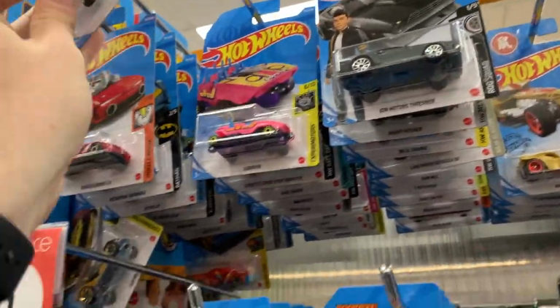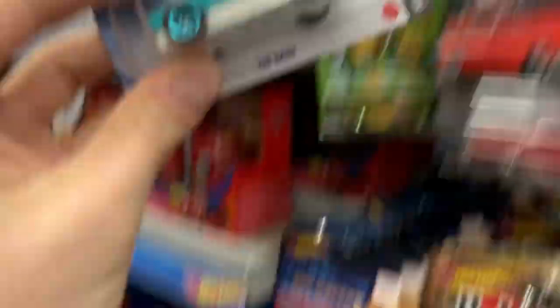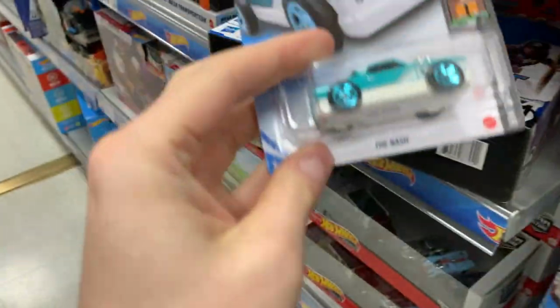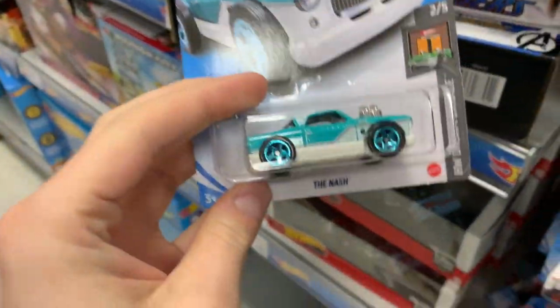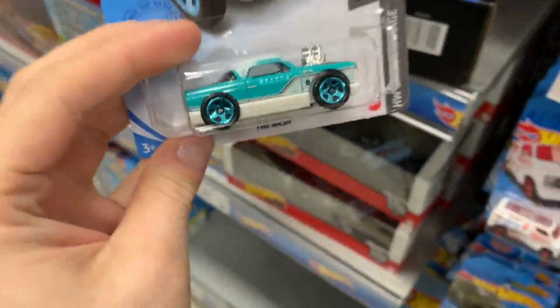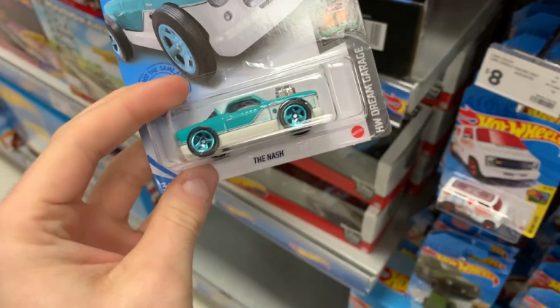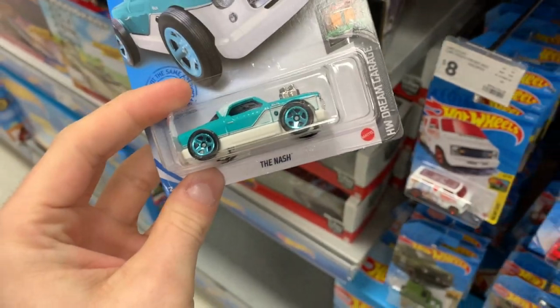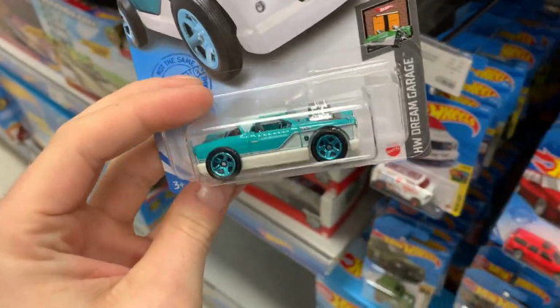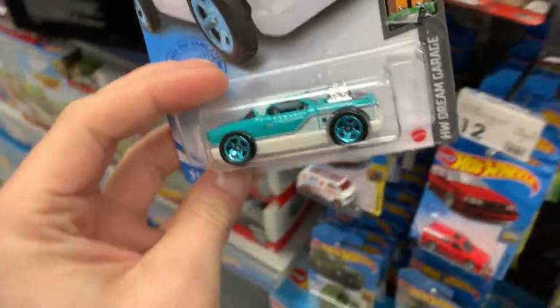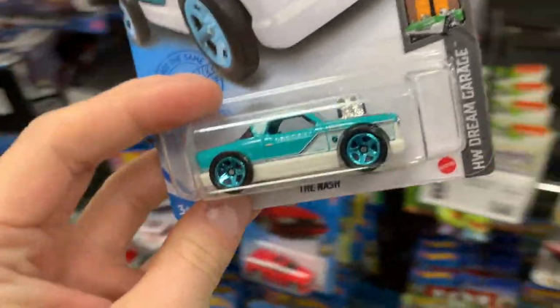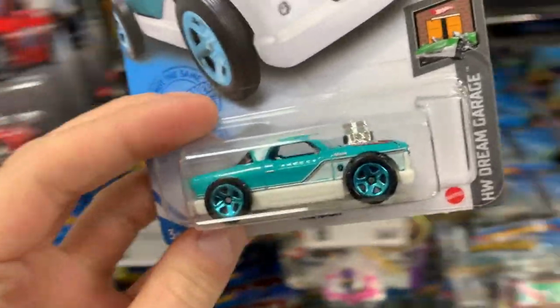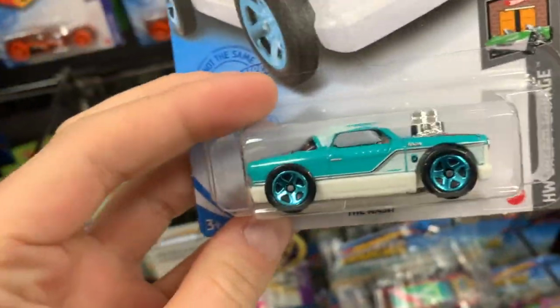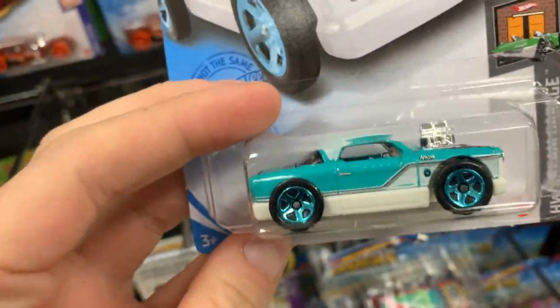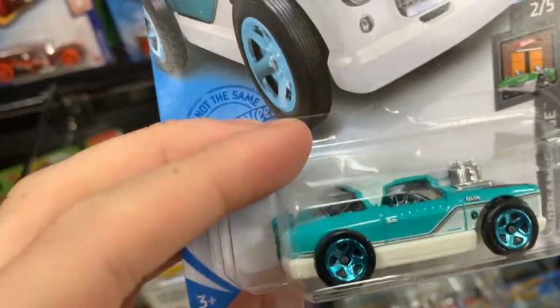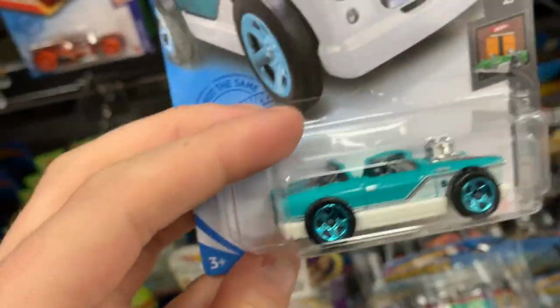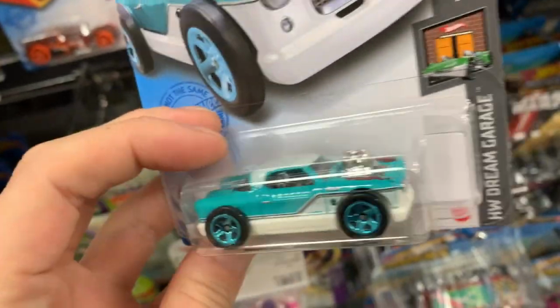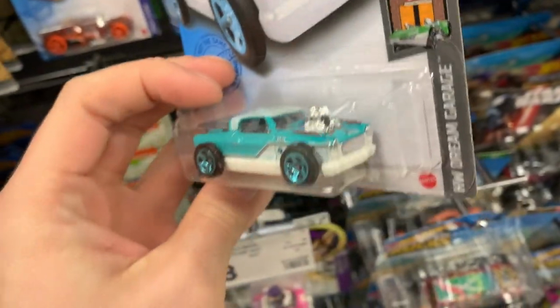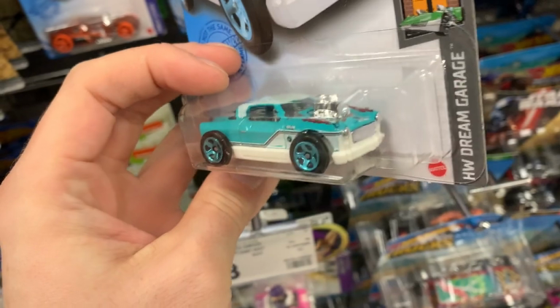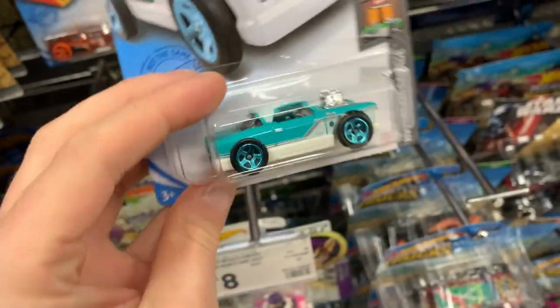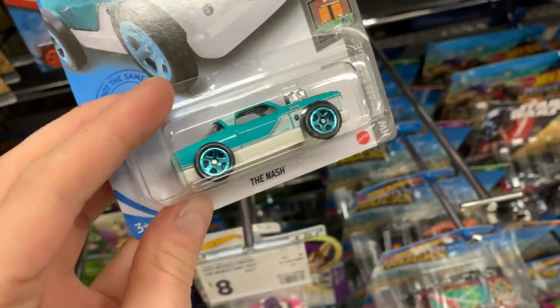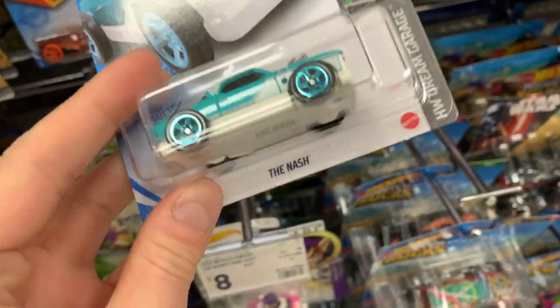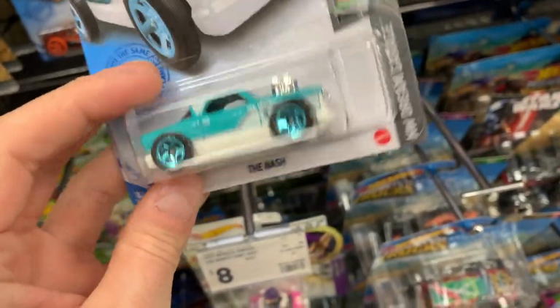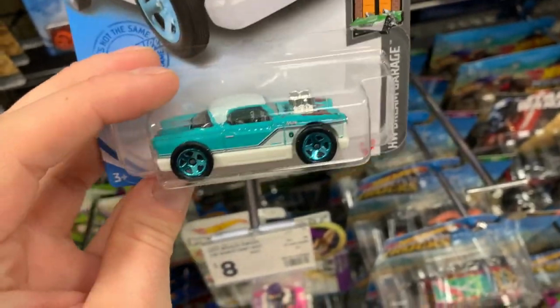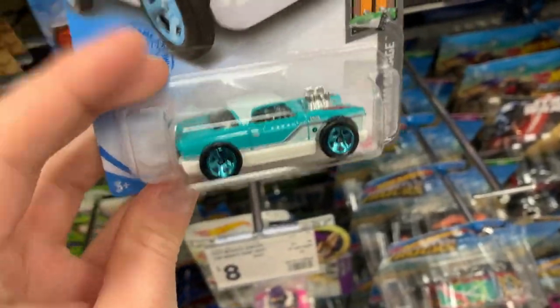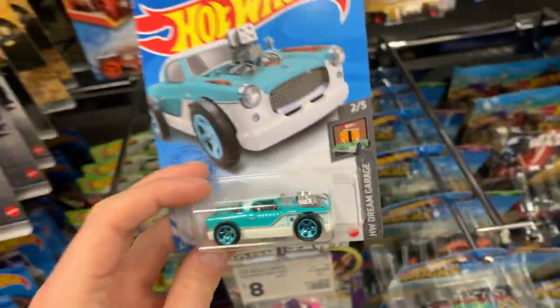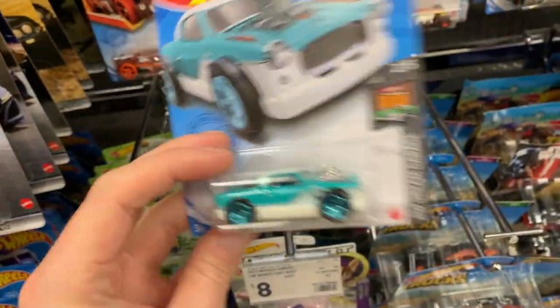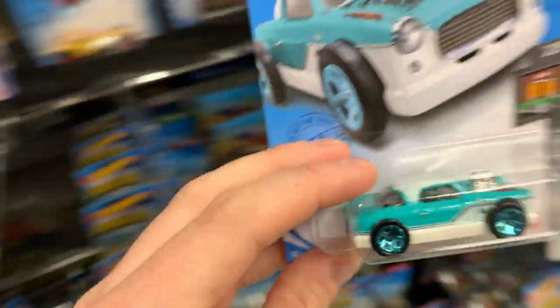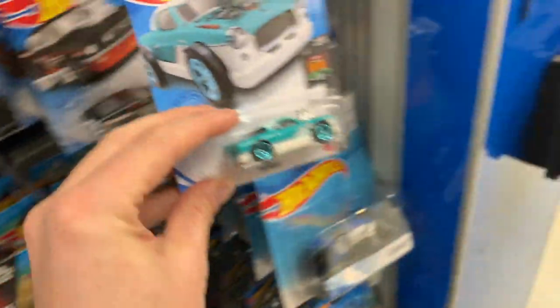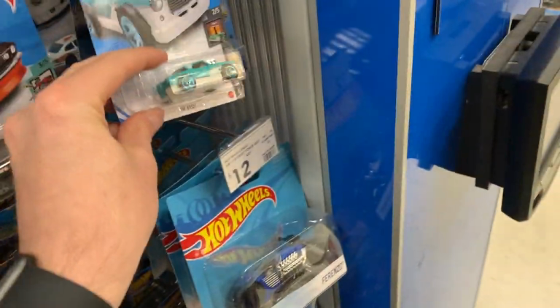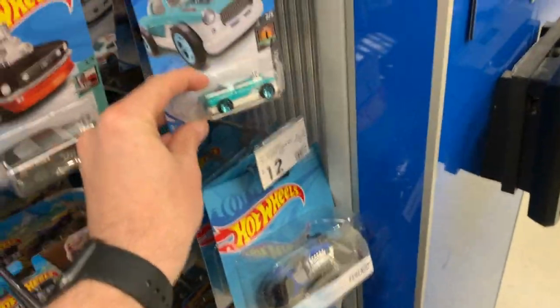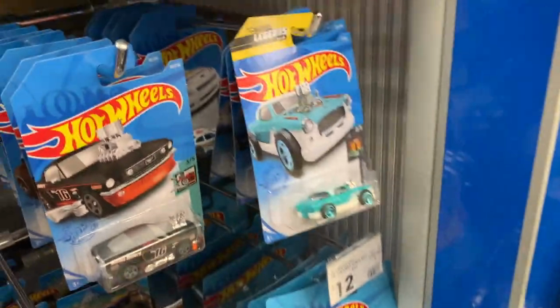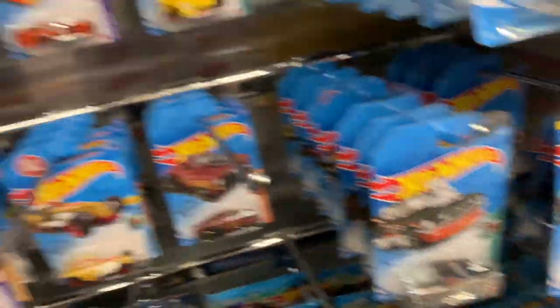This one is pretty cool — the Nash. Take a look. Hot Wheels Dream Garage series, two of five. Look at those fat wheels. I wonder if that's a cool Trackstar car. That is on my getting it peg.